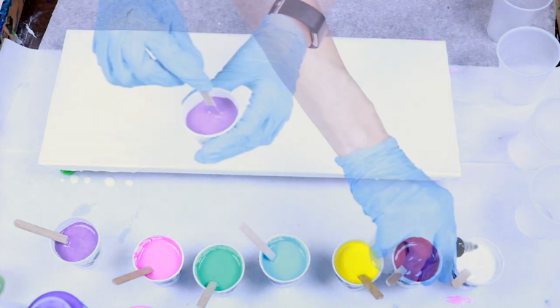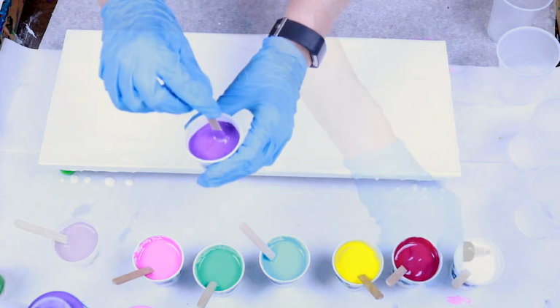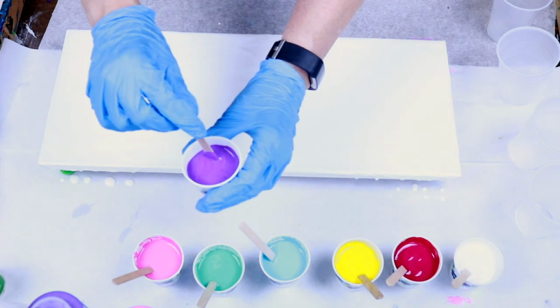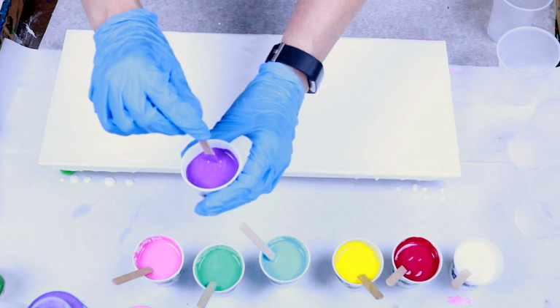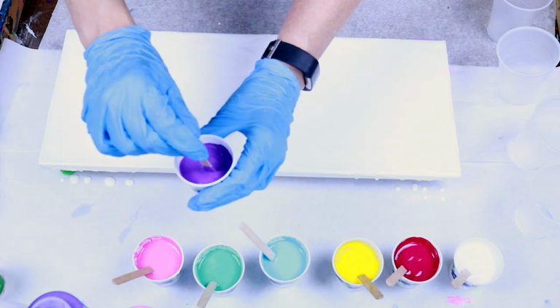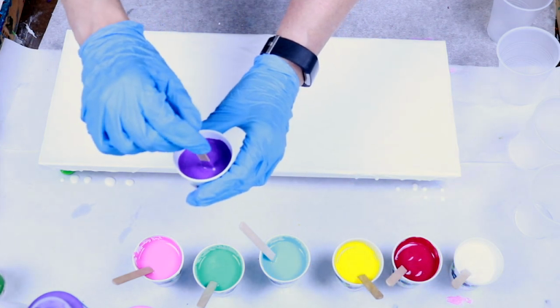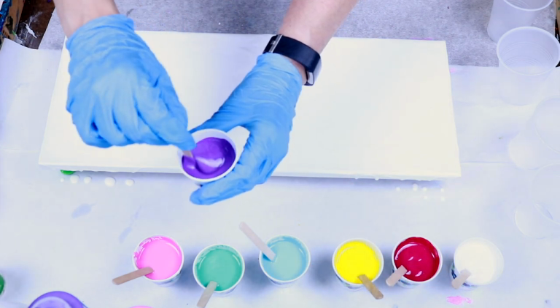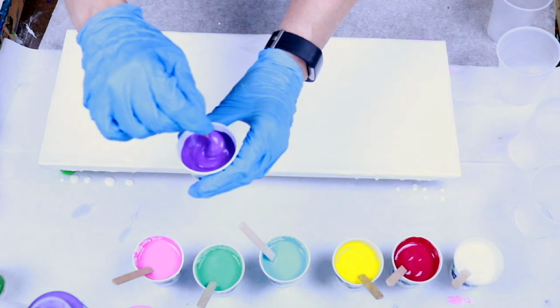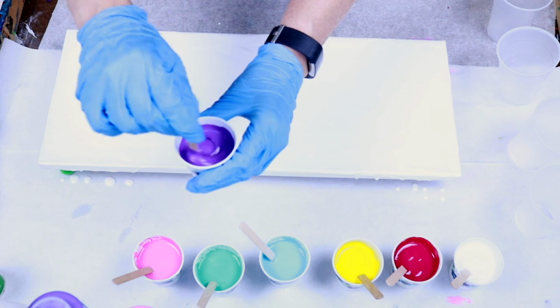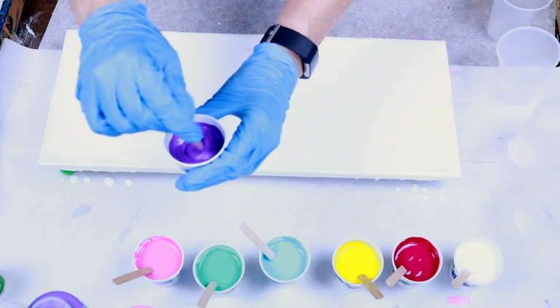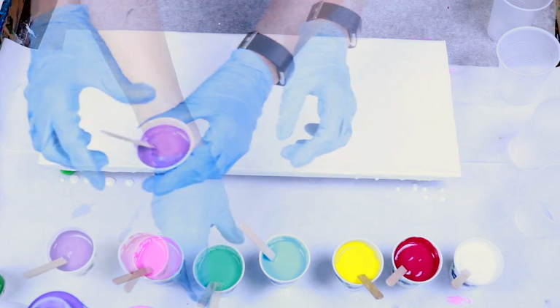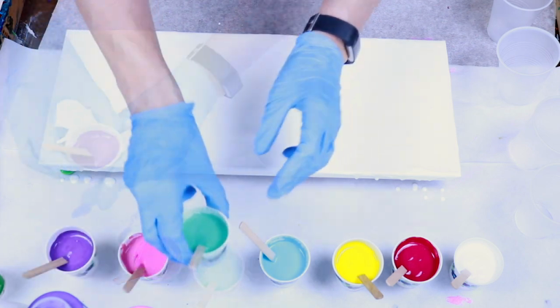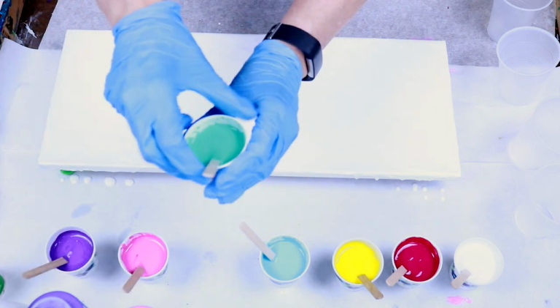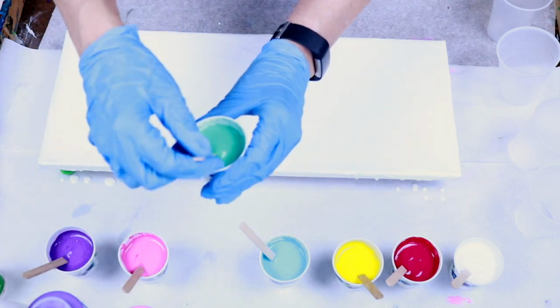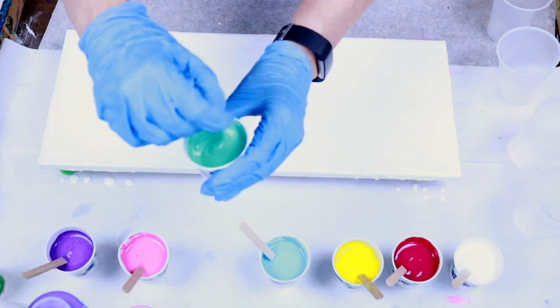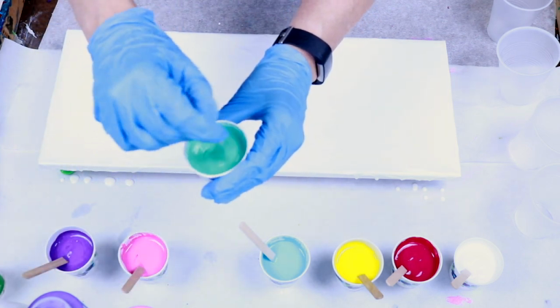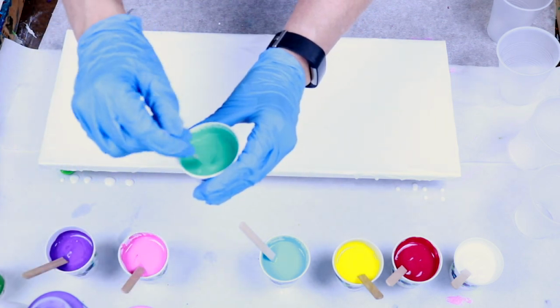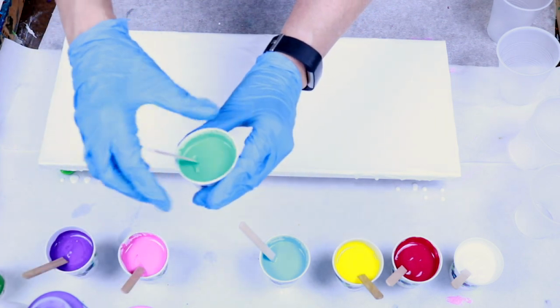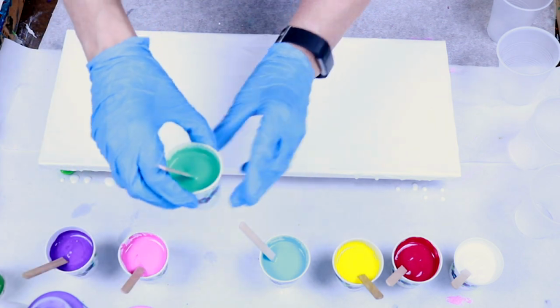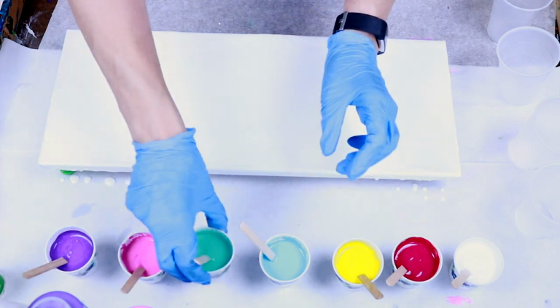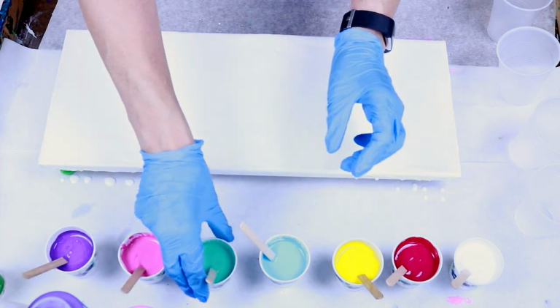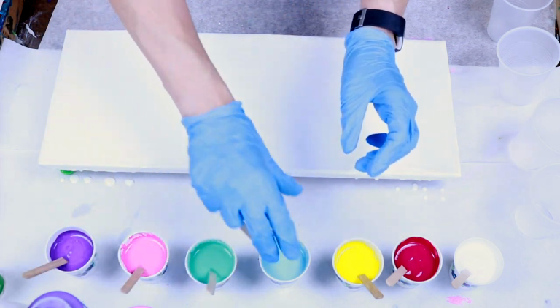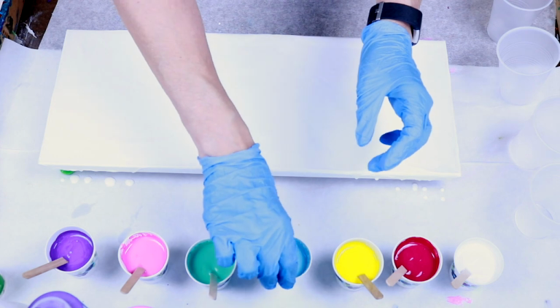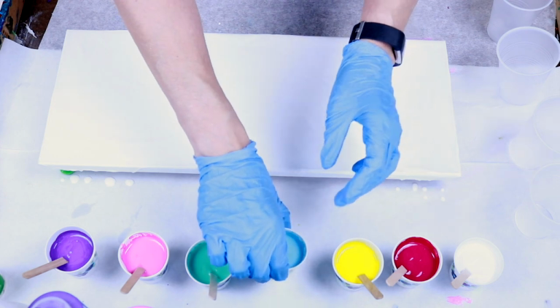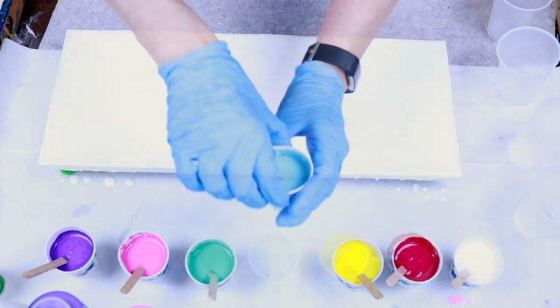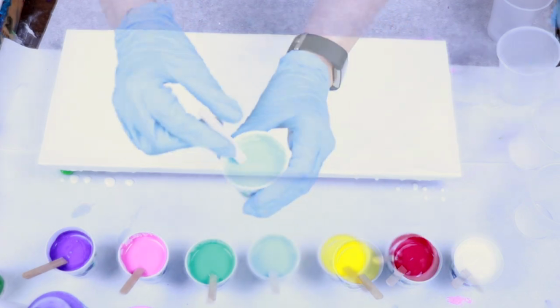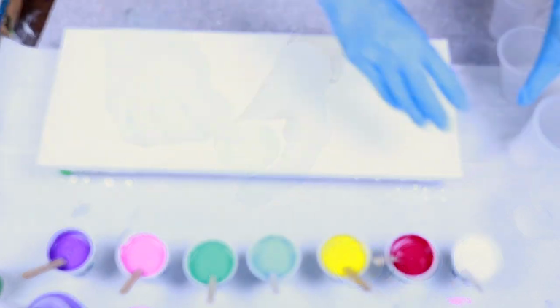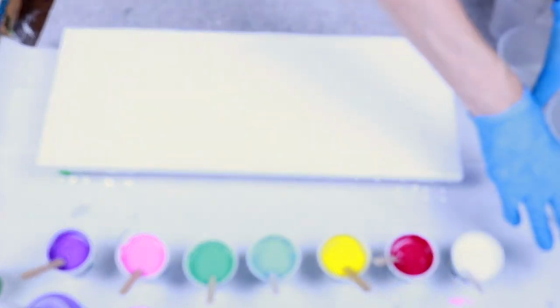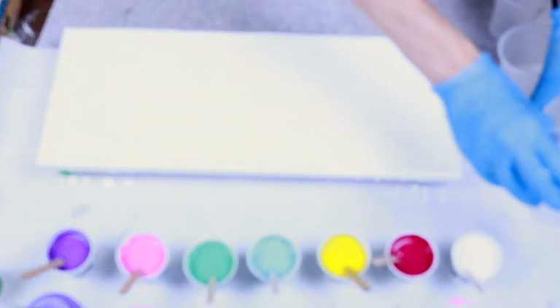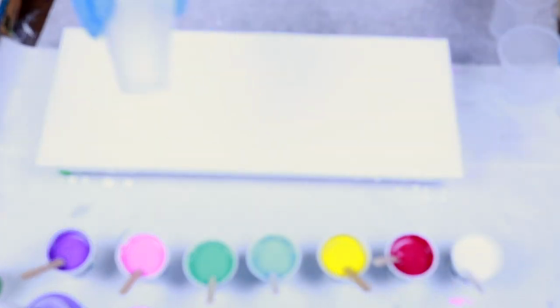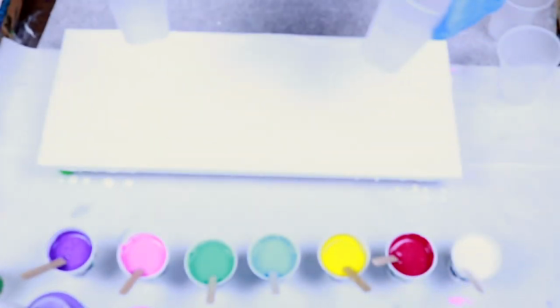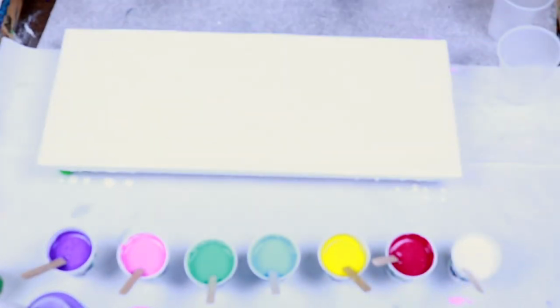I'm just going to give each cup a small stir. You don't want to stir too much because then you'll have smaller cells. Let's get started filling our cups.